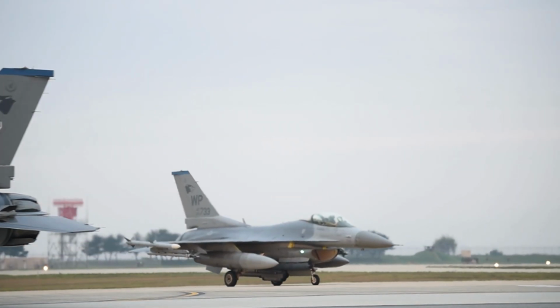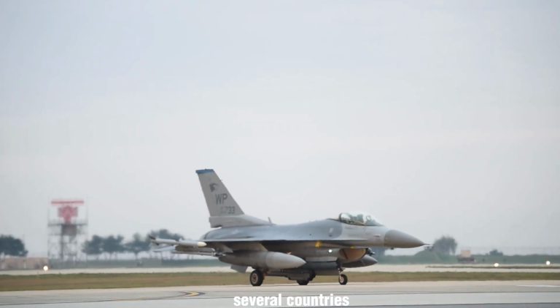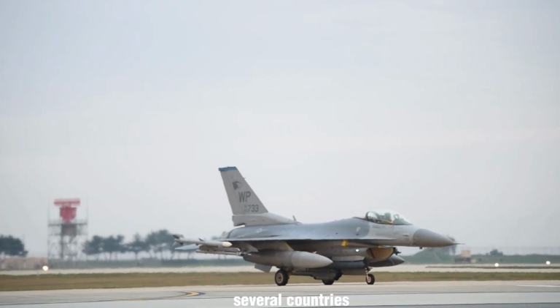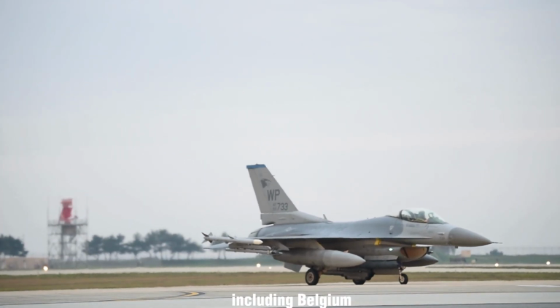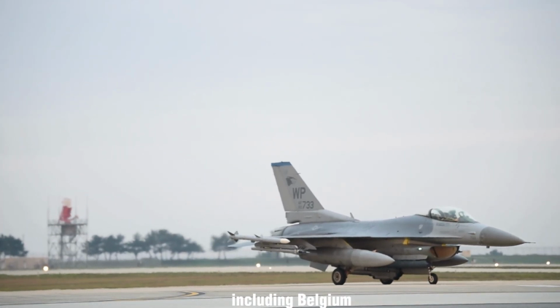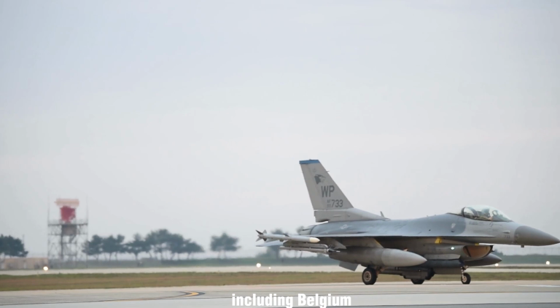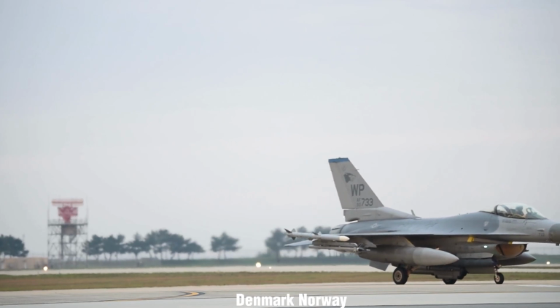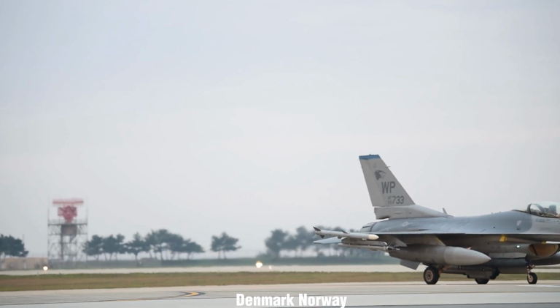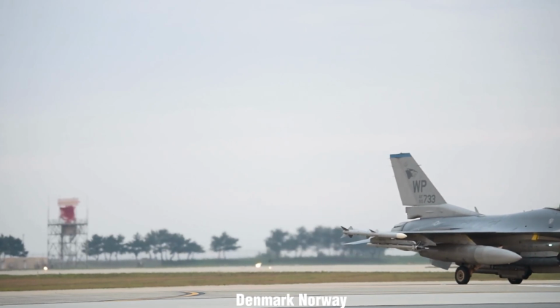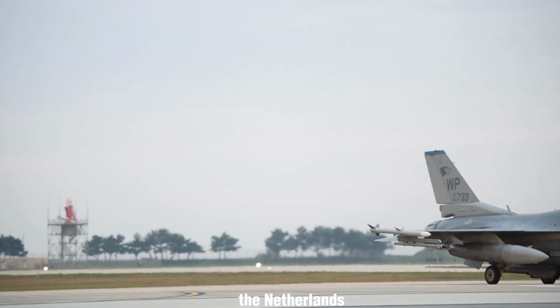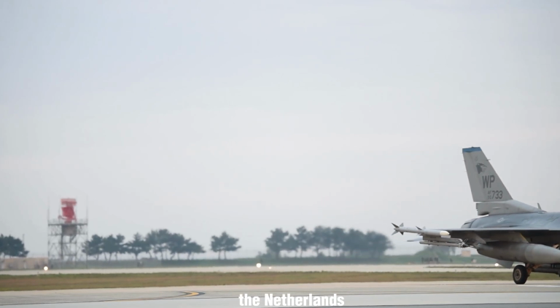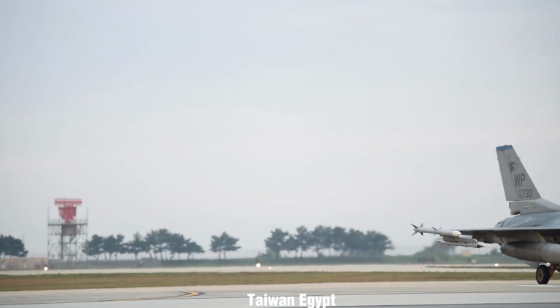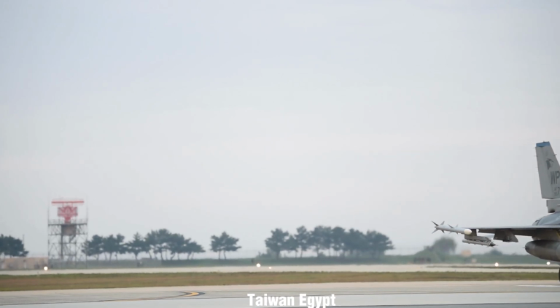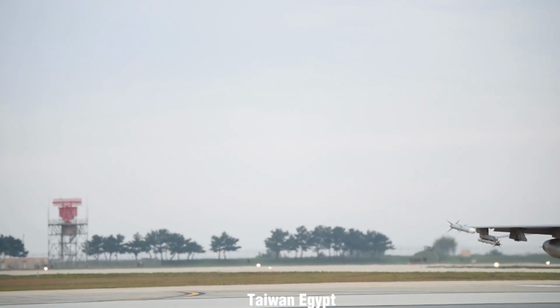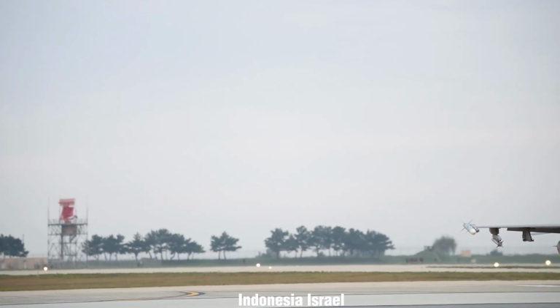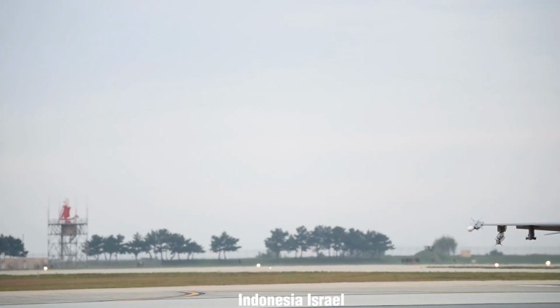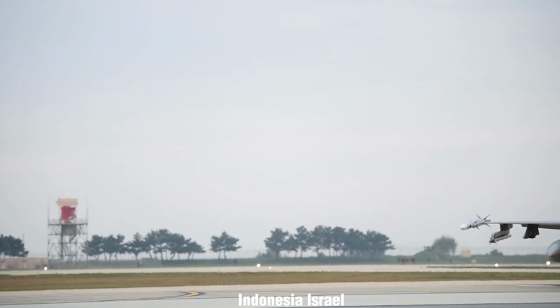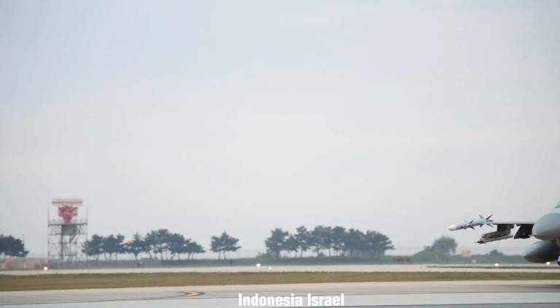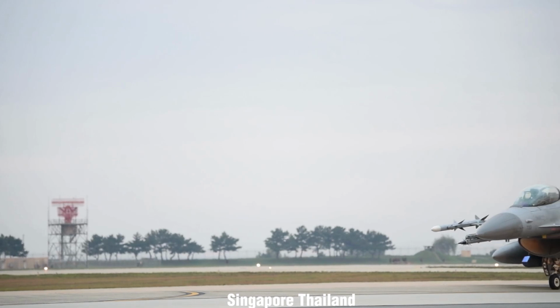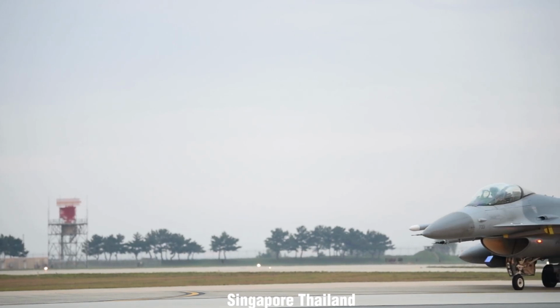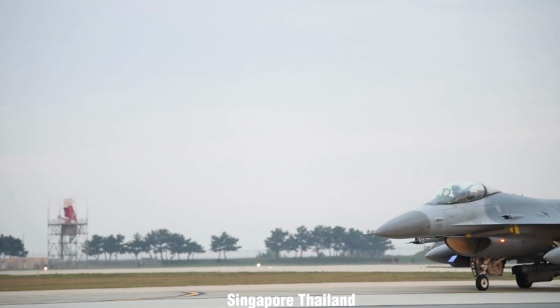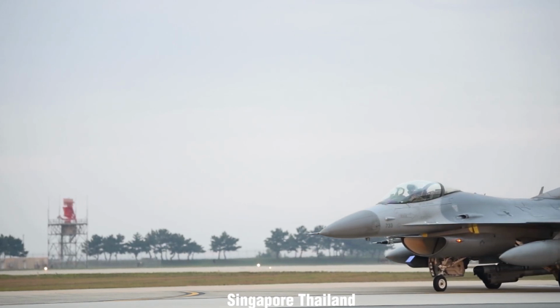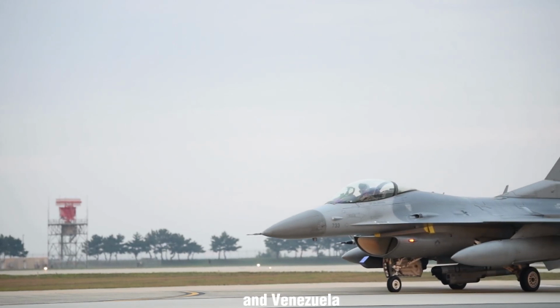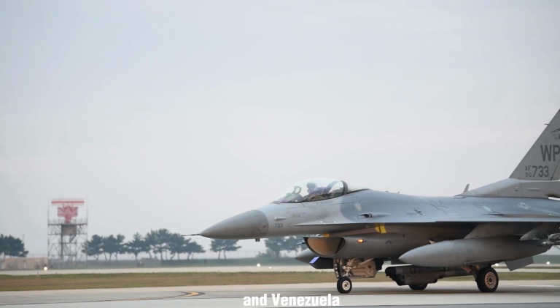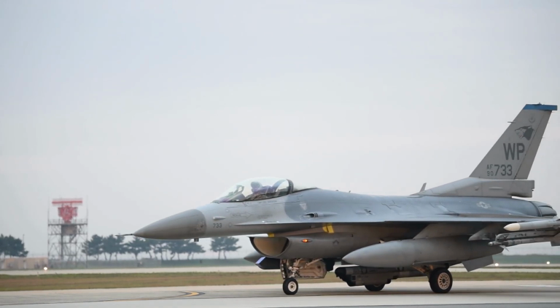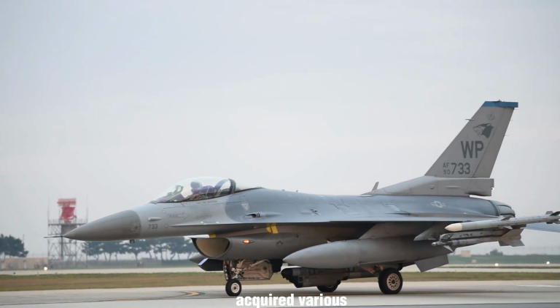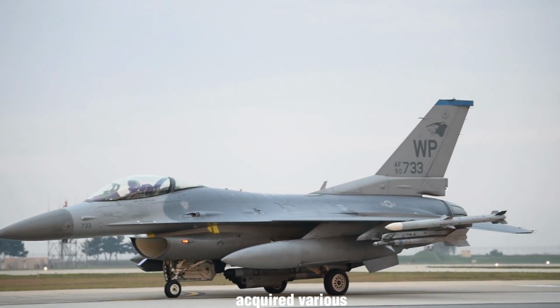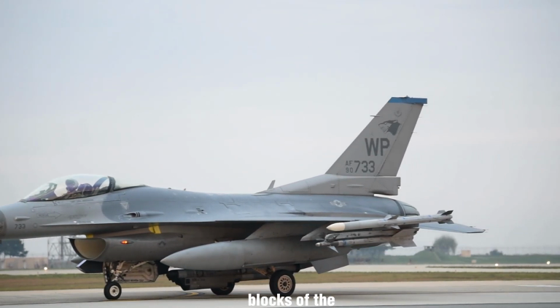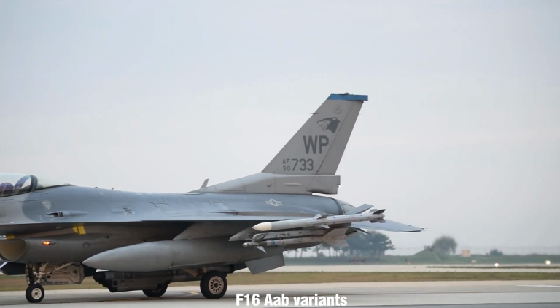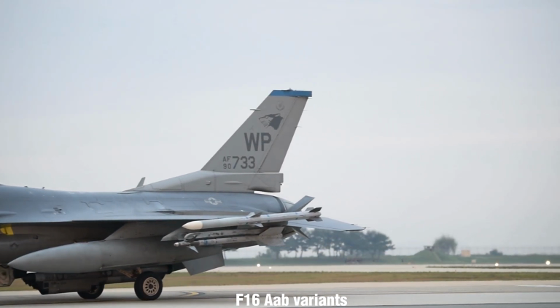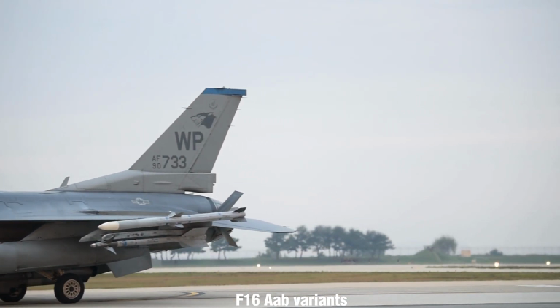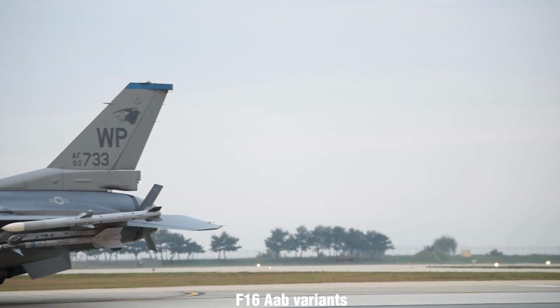Several countries acquired various blocks of the F-16A/B variants, including Belgium, Denmark, Norway, the Netherlands, Taiwan, Egypt, Indonesia, Israel, Singapore, Thailand, and Venezuela.